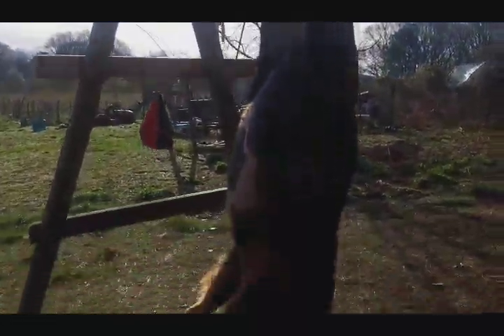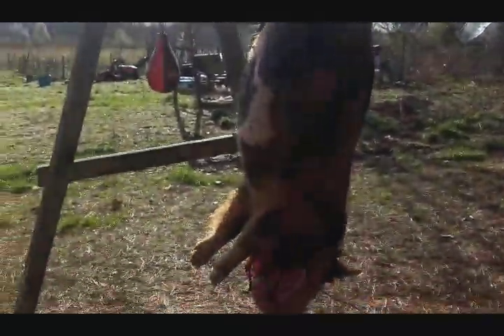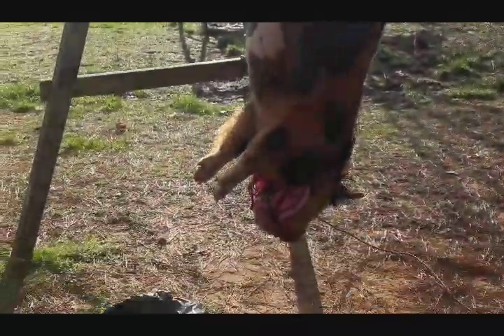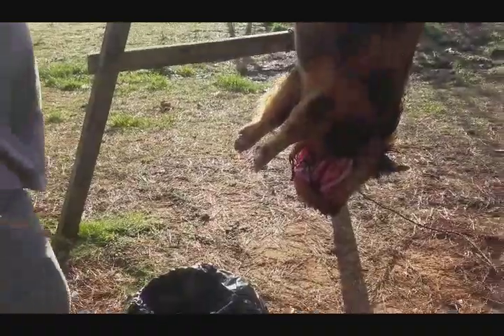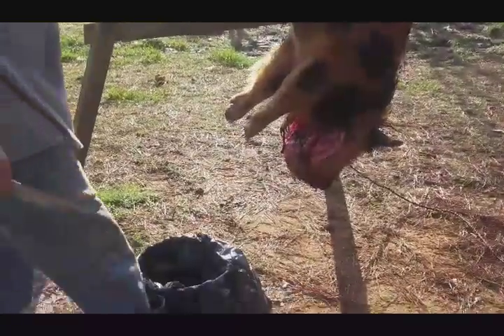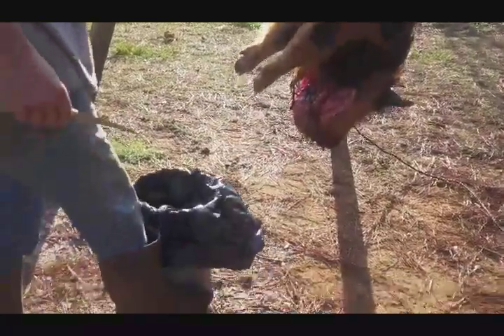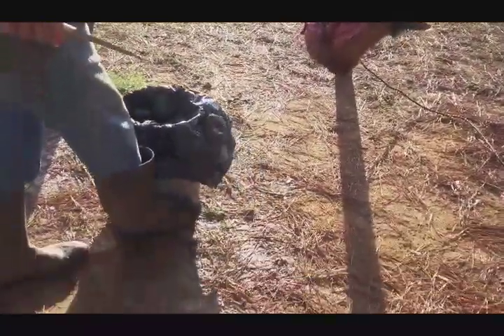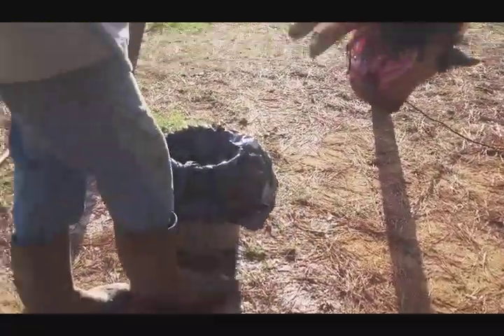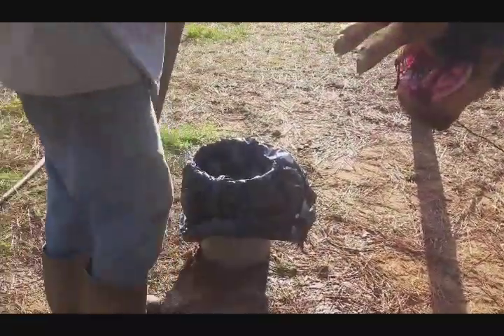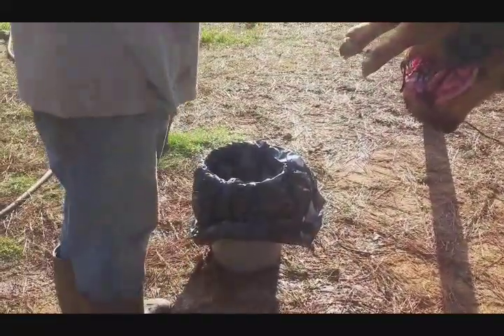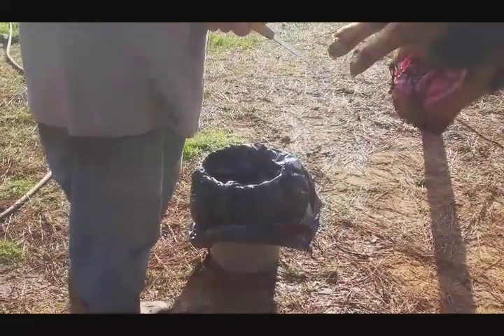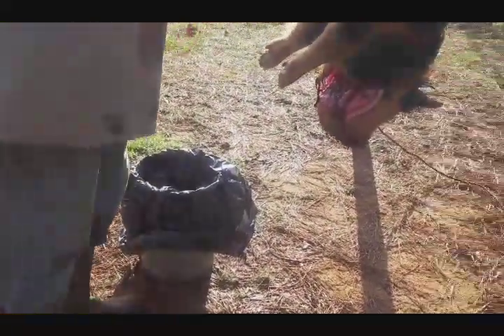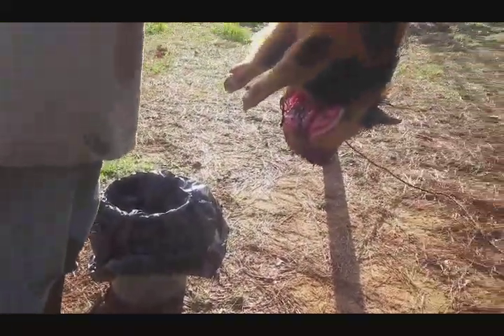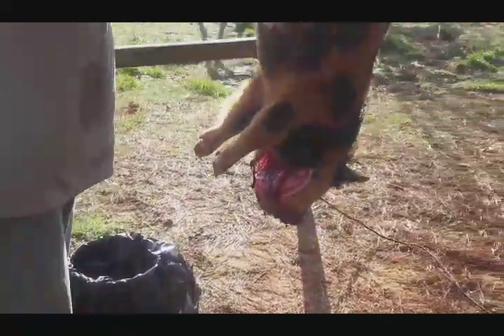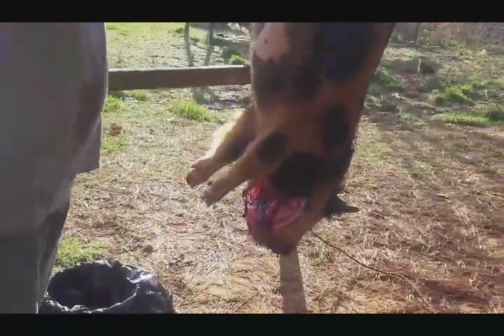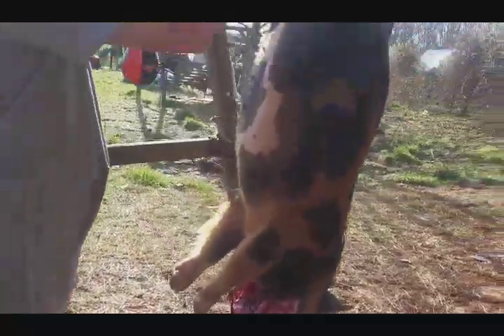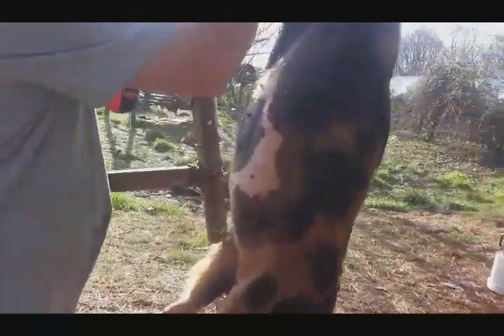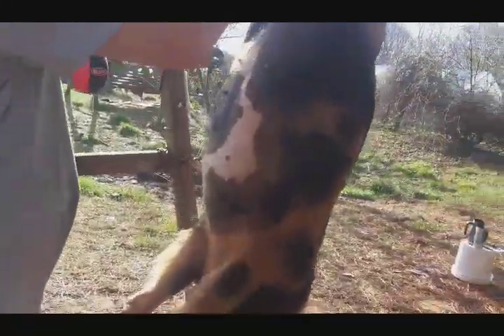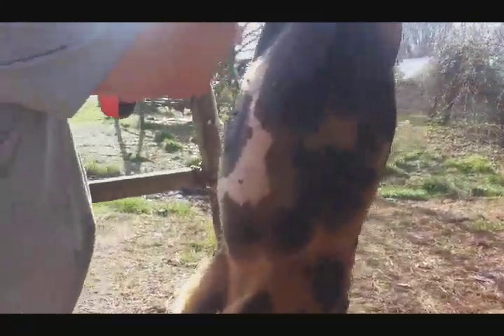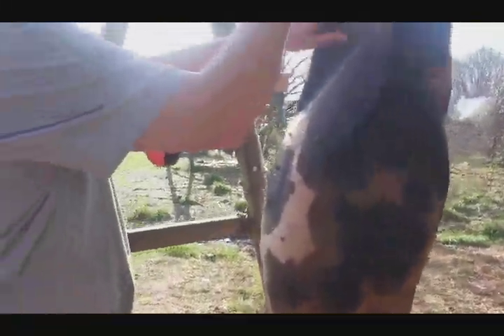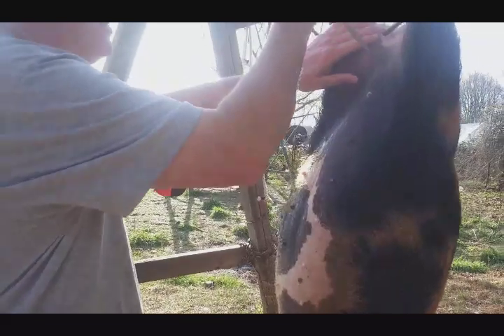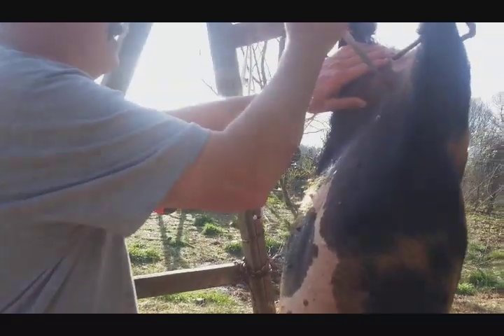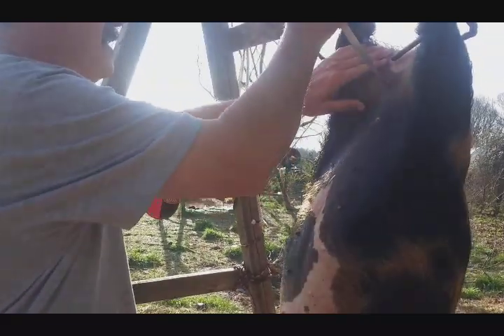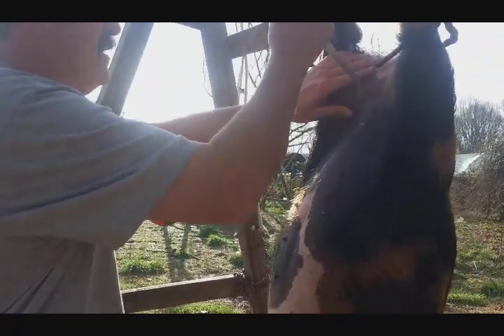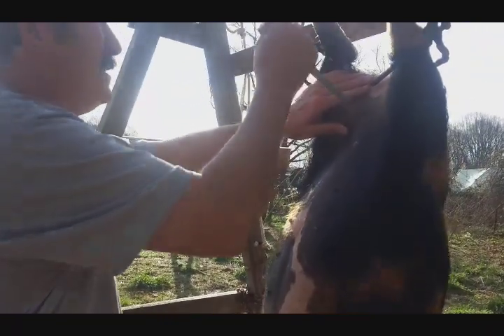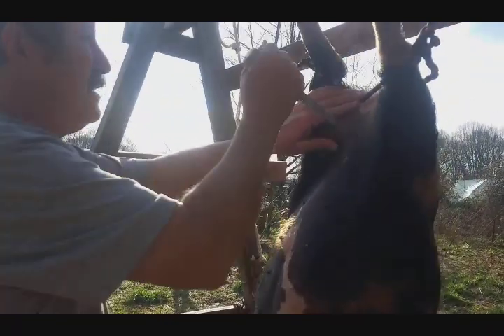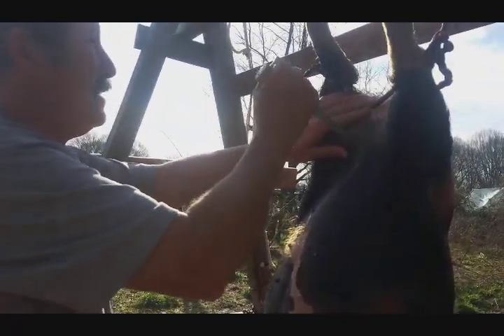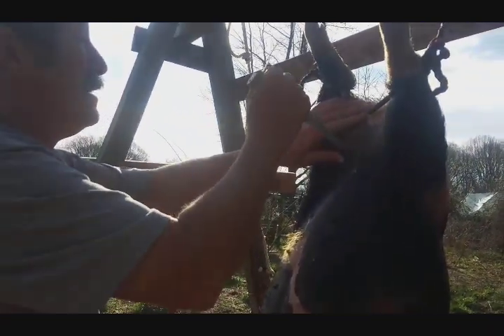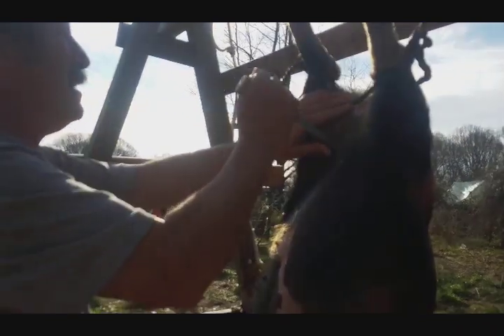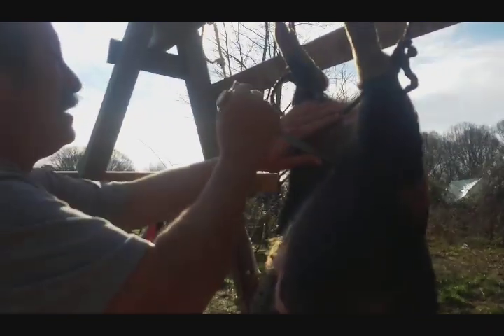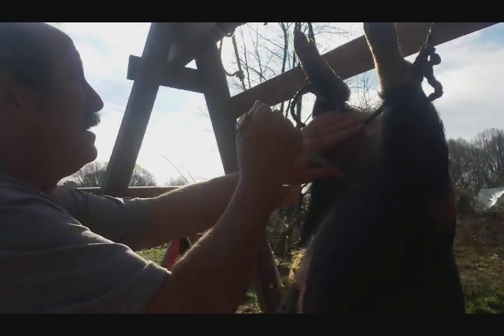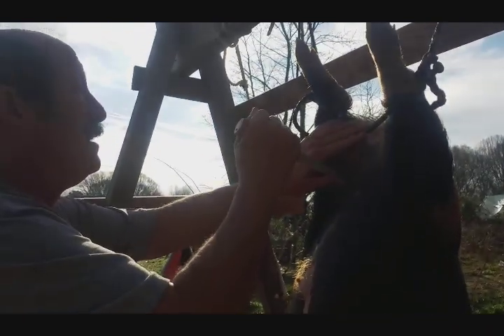Got it hung. That's the bucket we're gonna put the guts in — in the plastic bag. There we go.